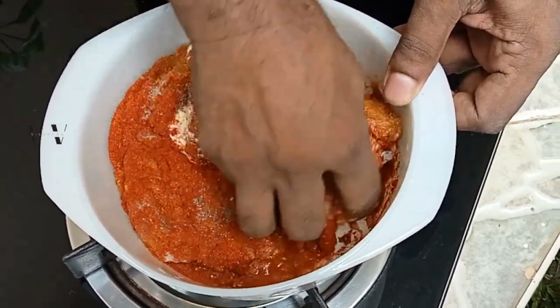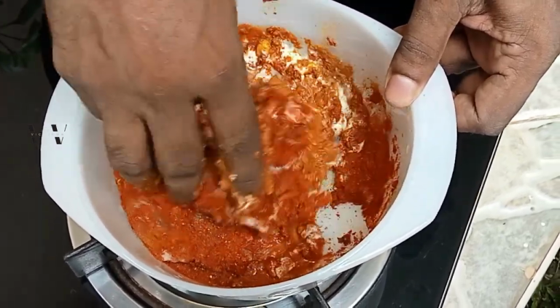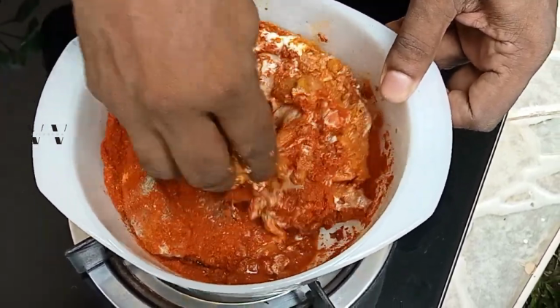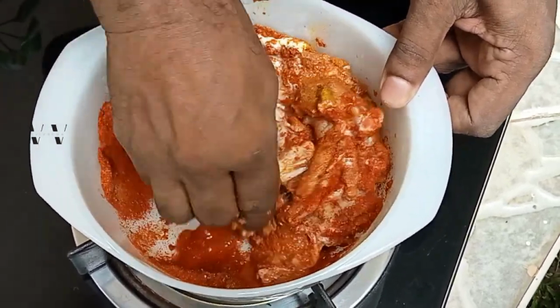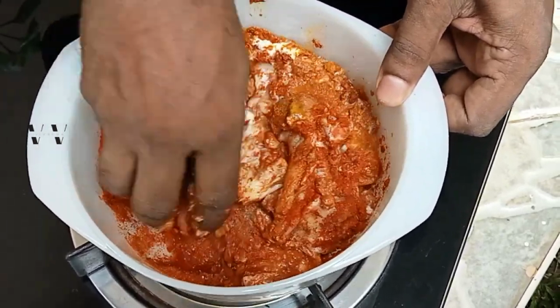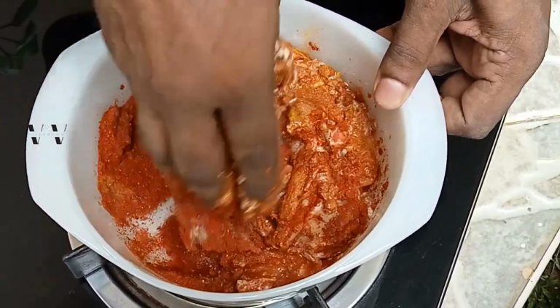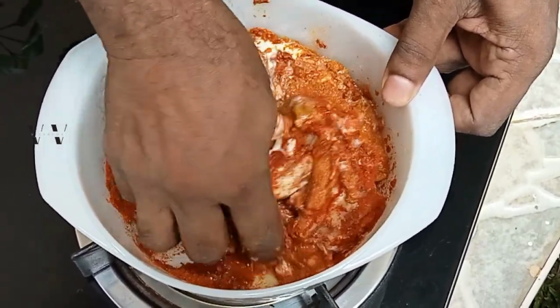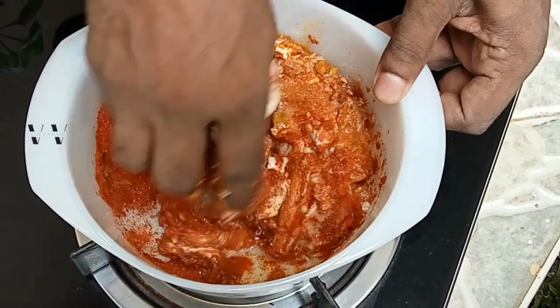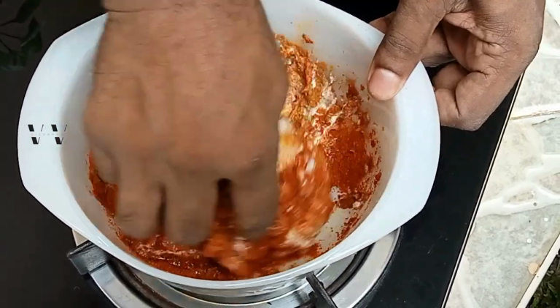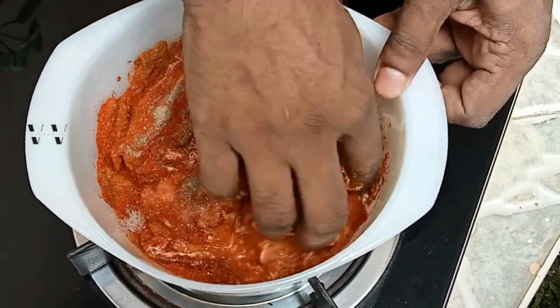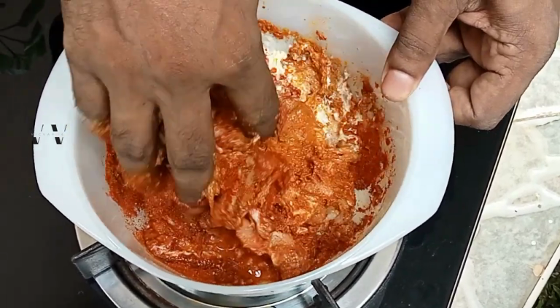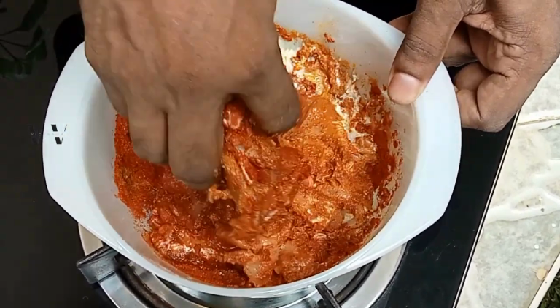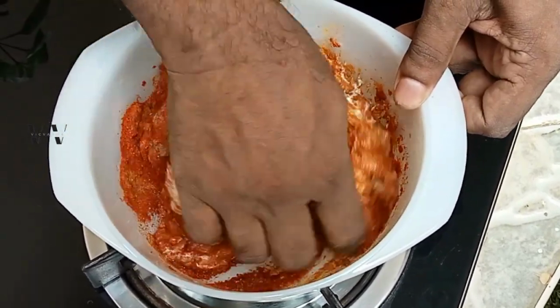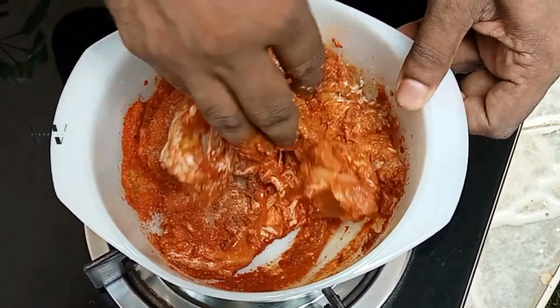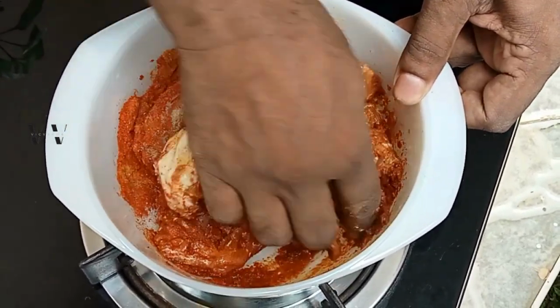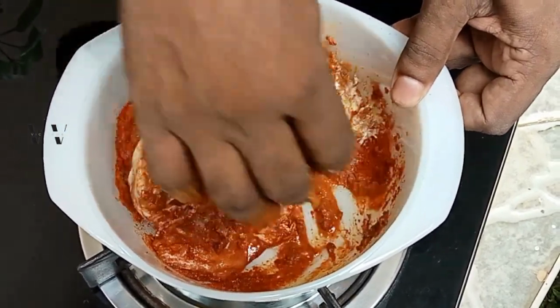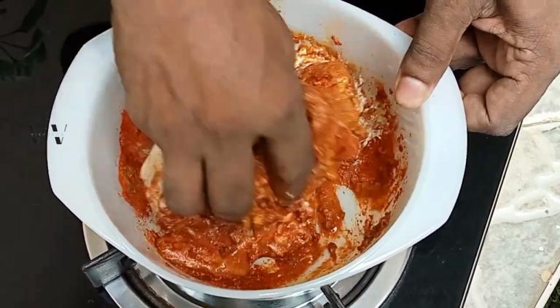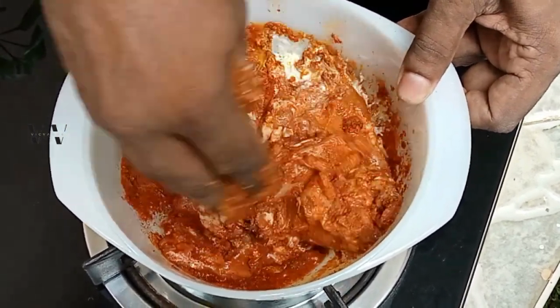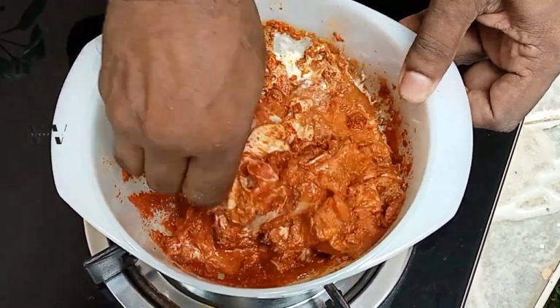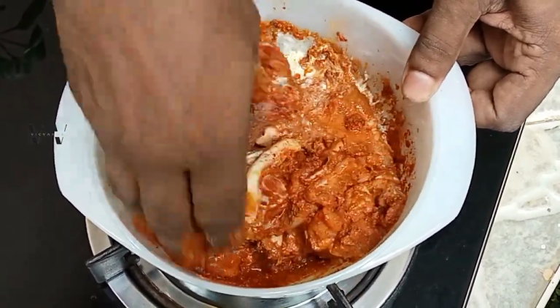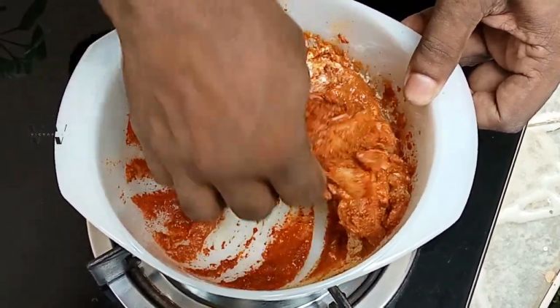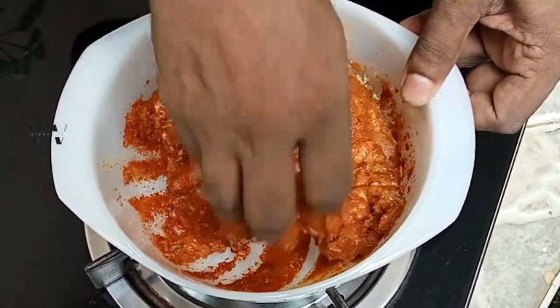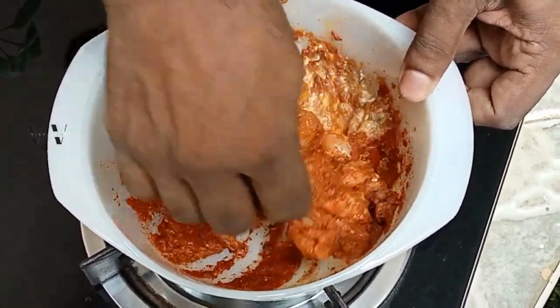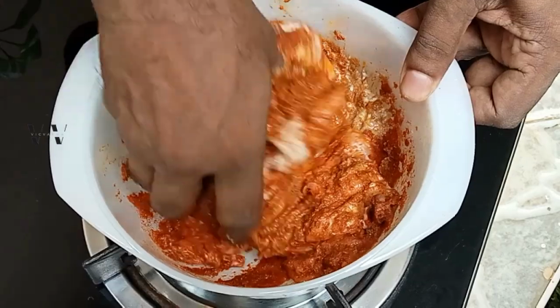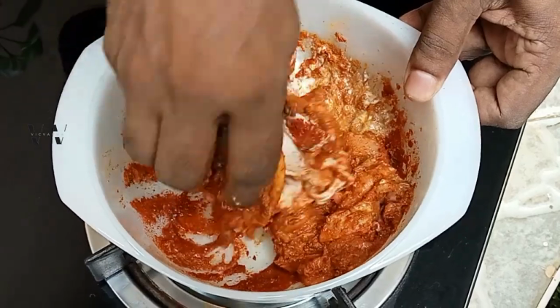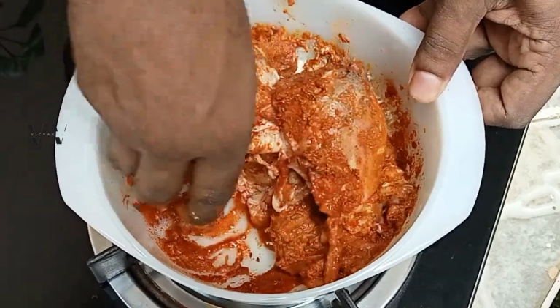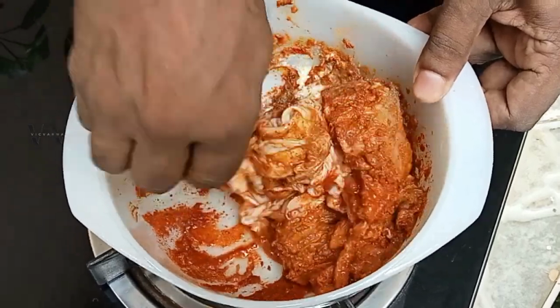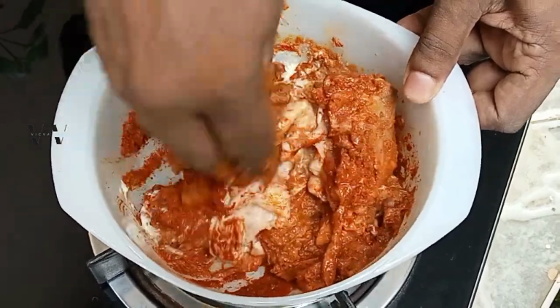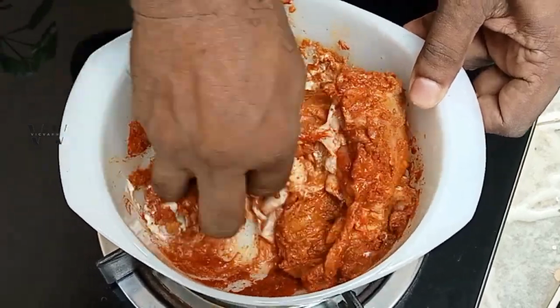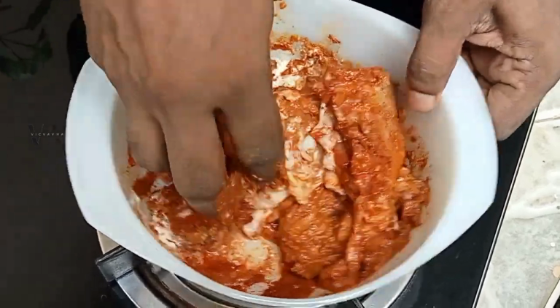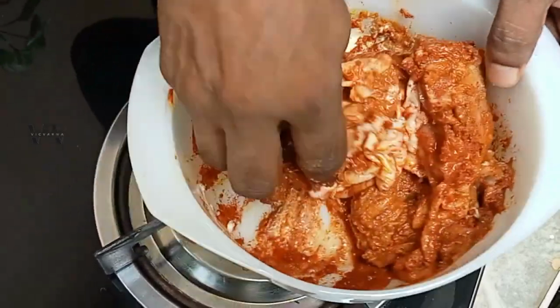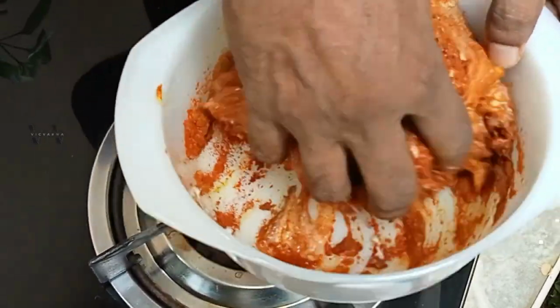You need to marinate this for at least 30 minutes — 30 minutes to 1 hour is perfect. While this is marinating, we can get the onions and everything else fried. So that's step one: marinating the chicken.